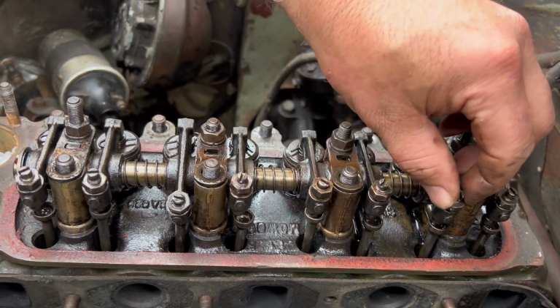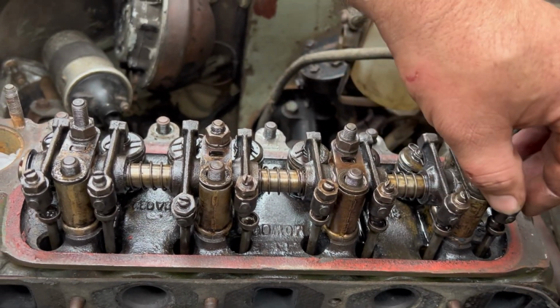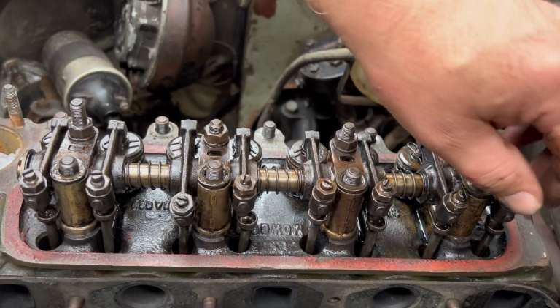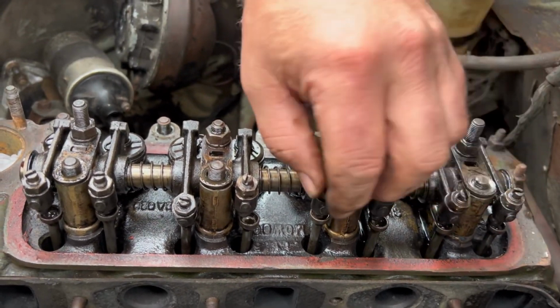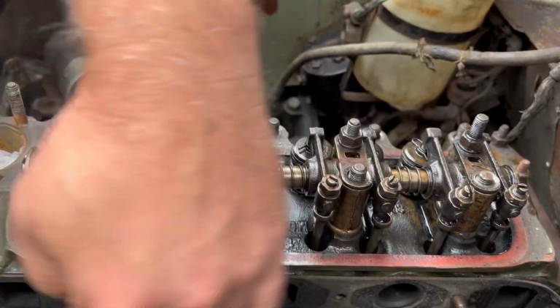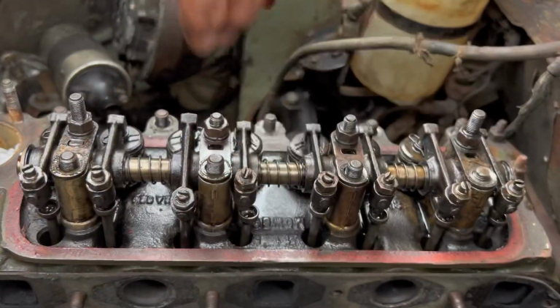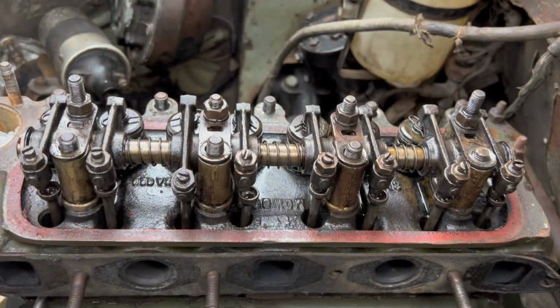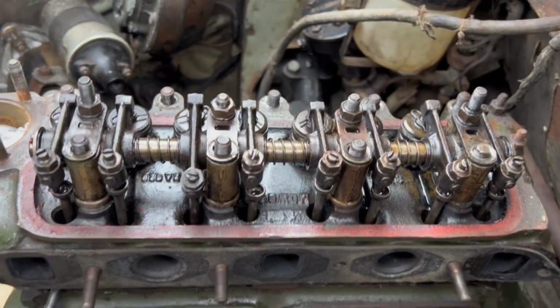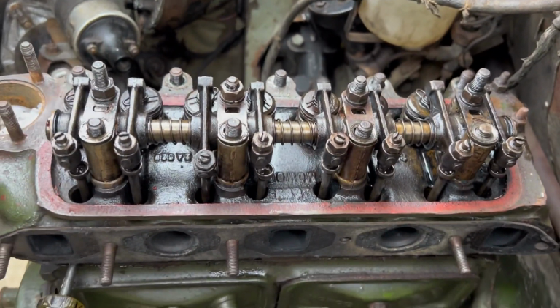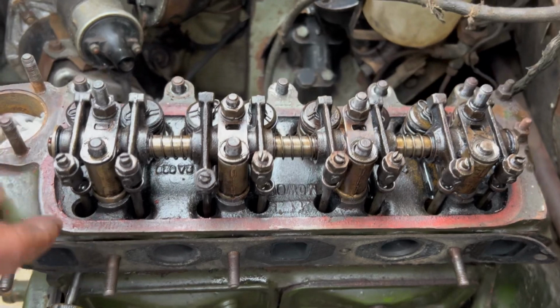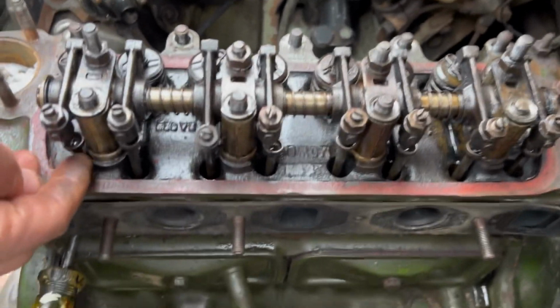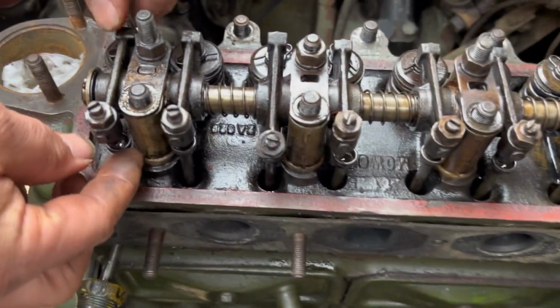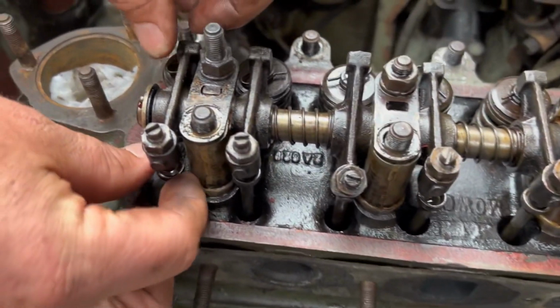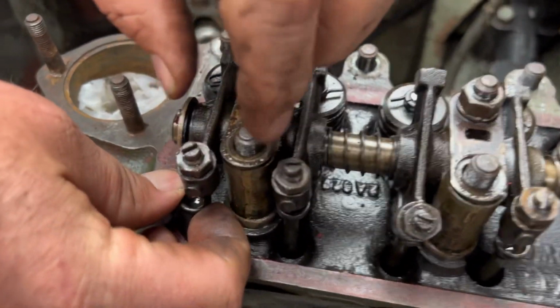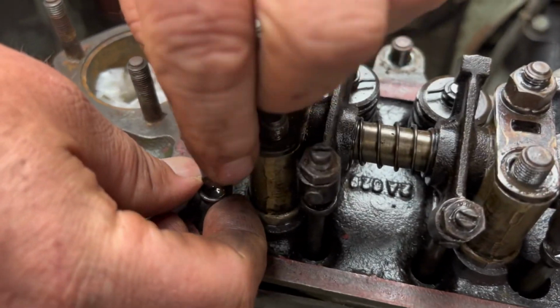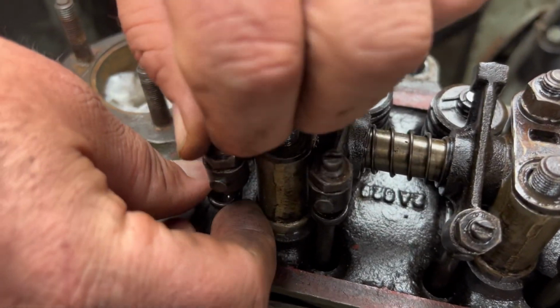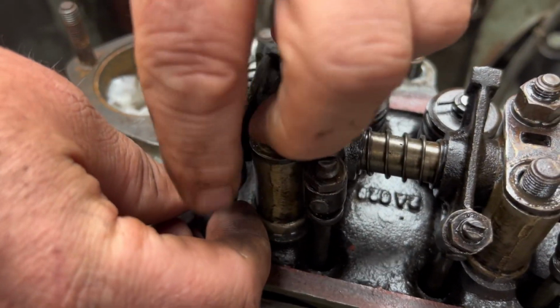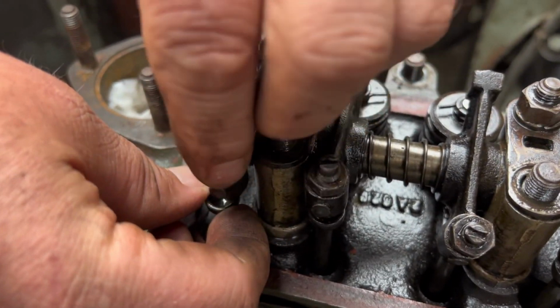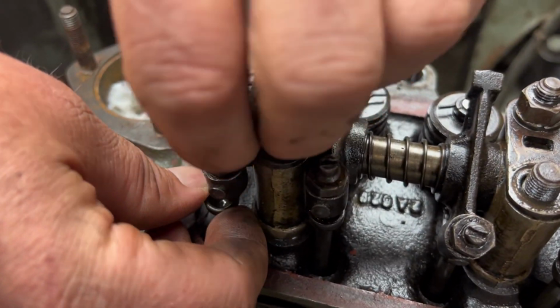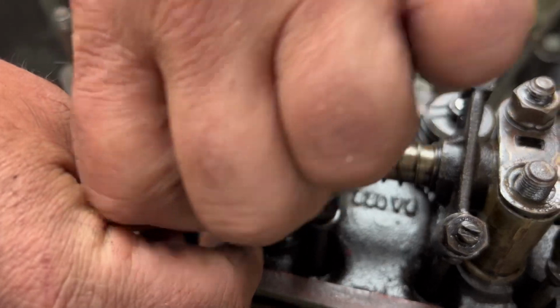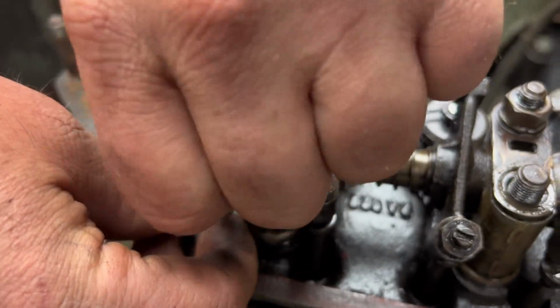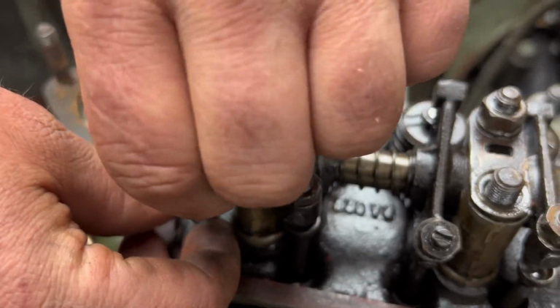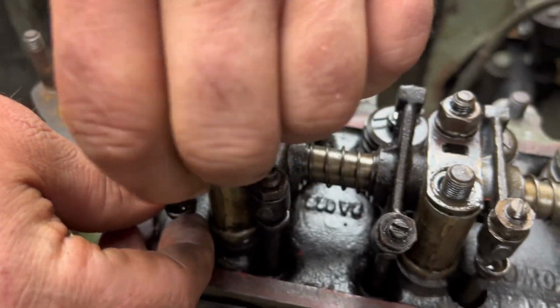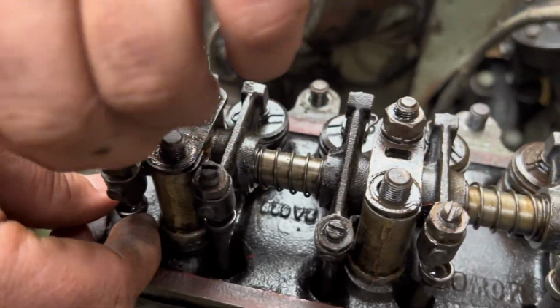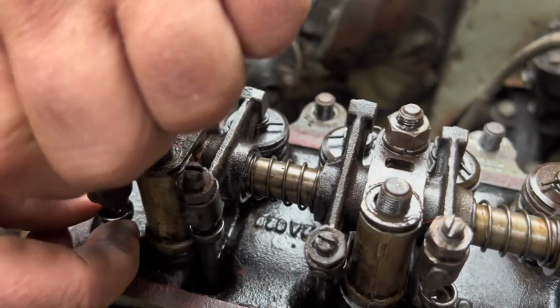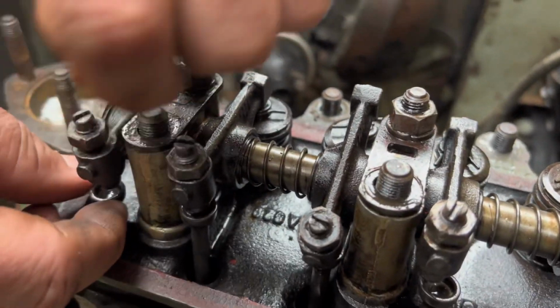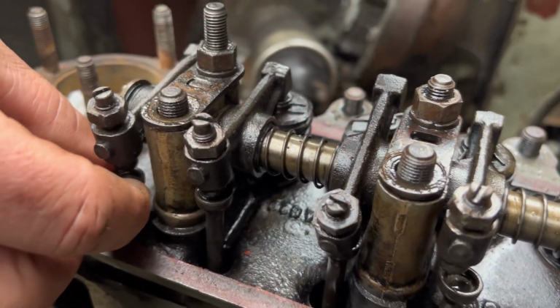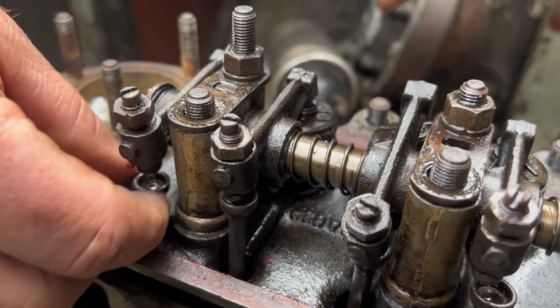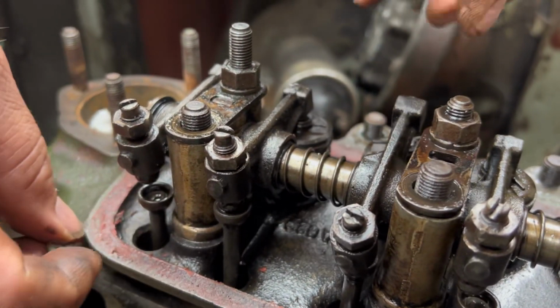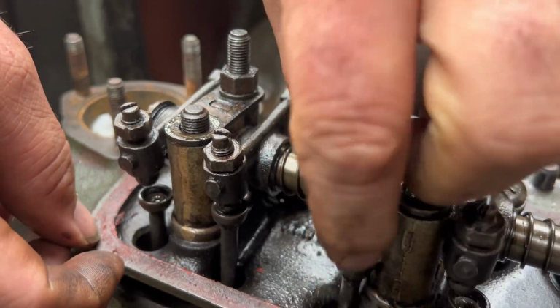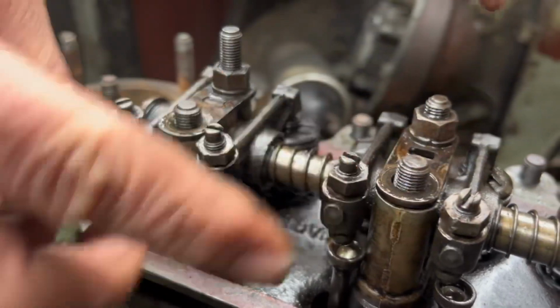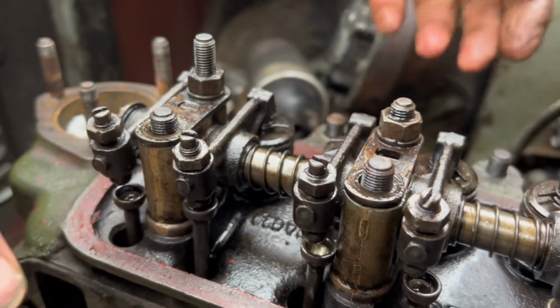That saves you whacking it and trying to get it to break the seal around the gasket. These push rods have got to stay in order. I don't know whether I'm going to be able to get them out, but when I lift this head up we're going to keep these in order.